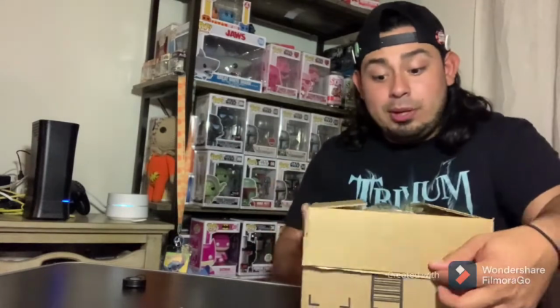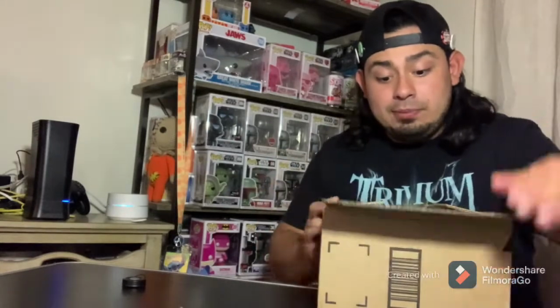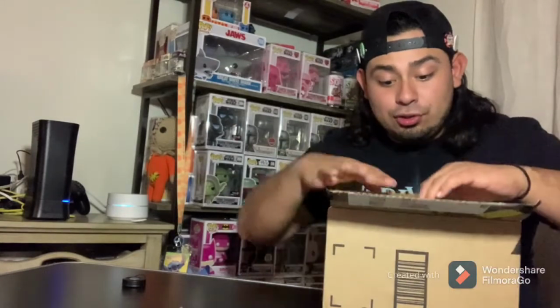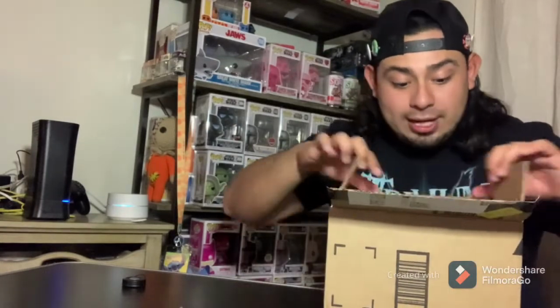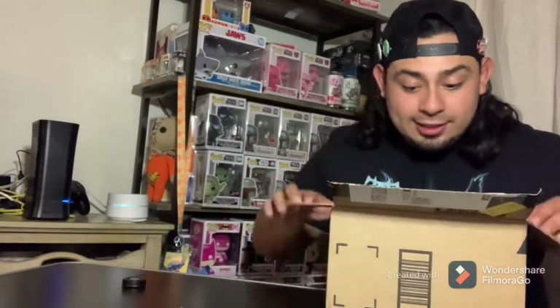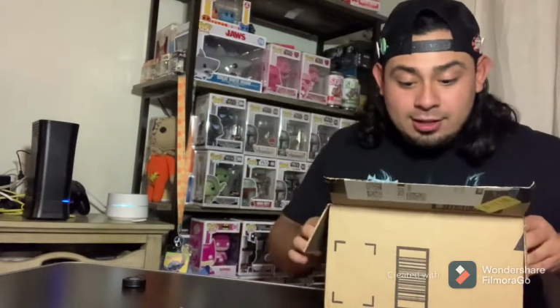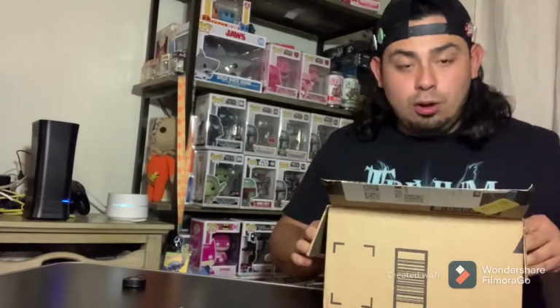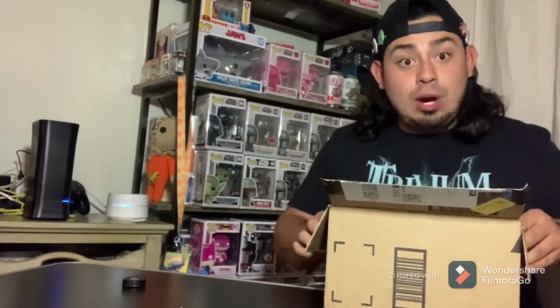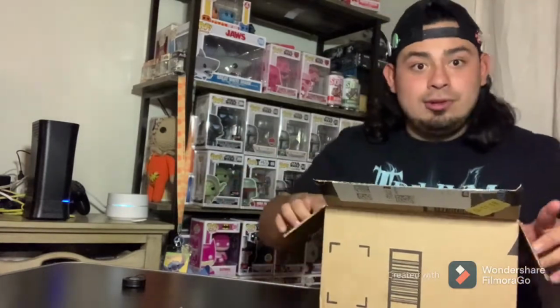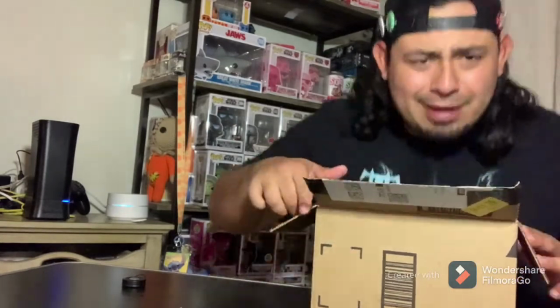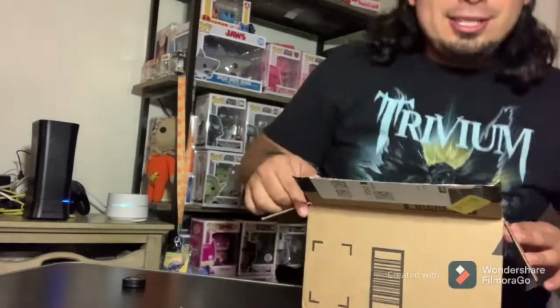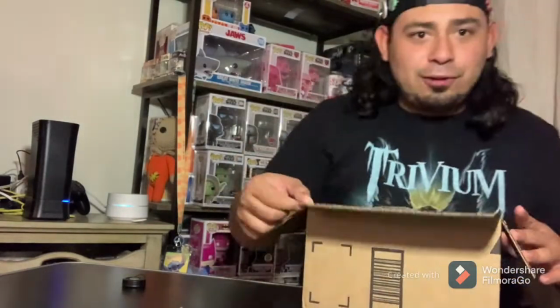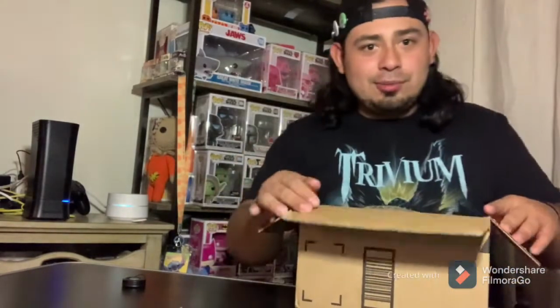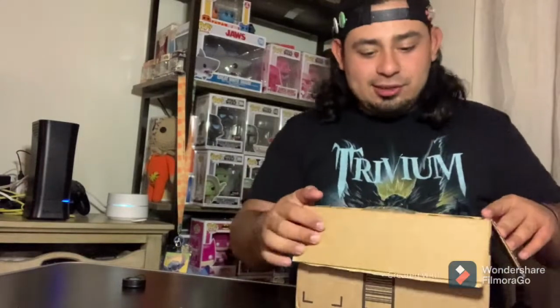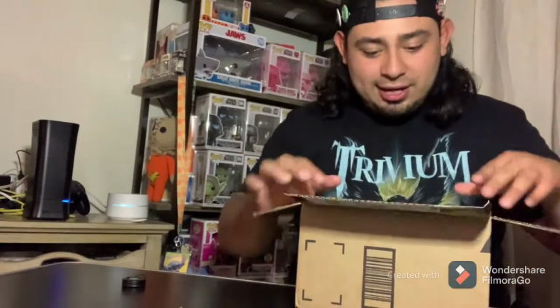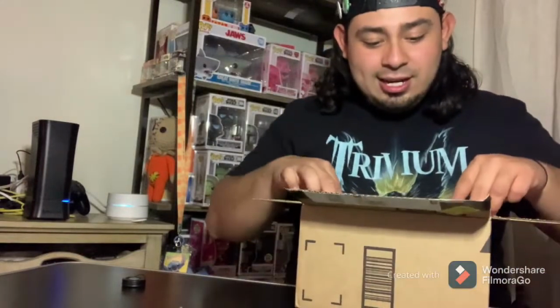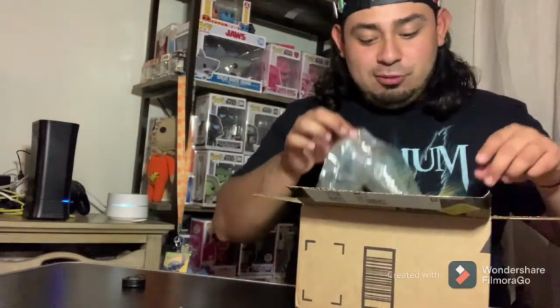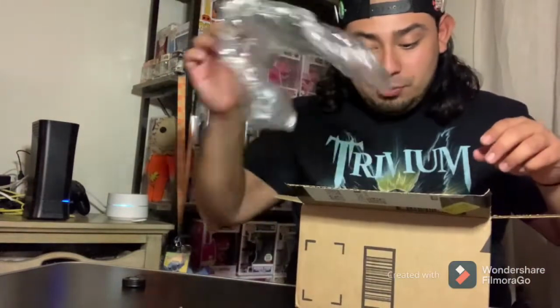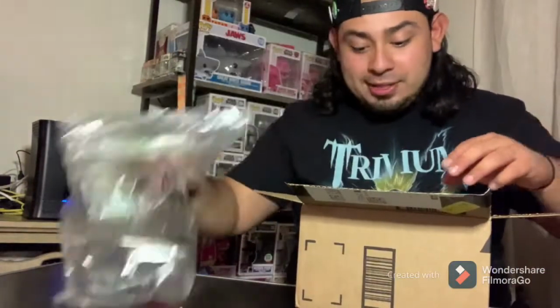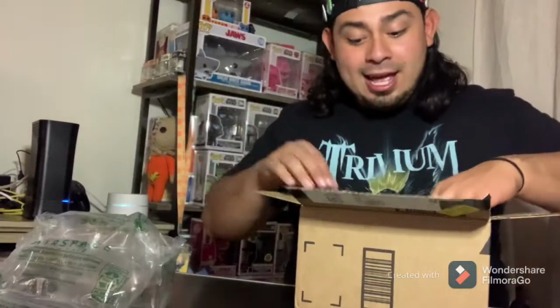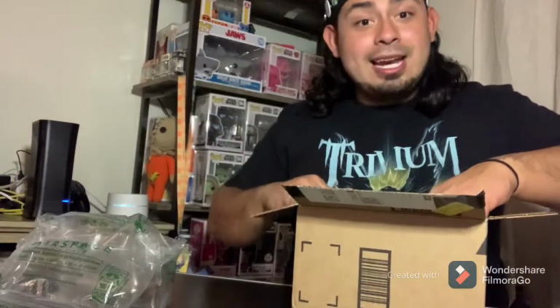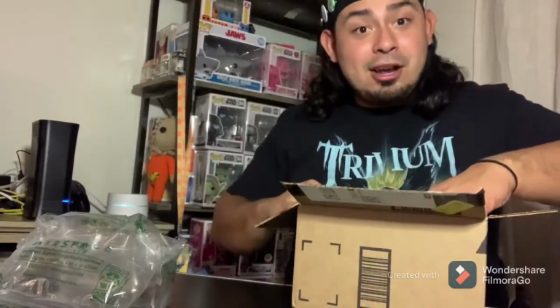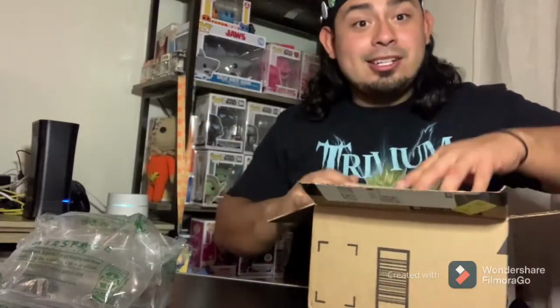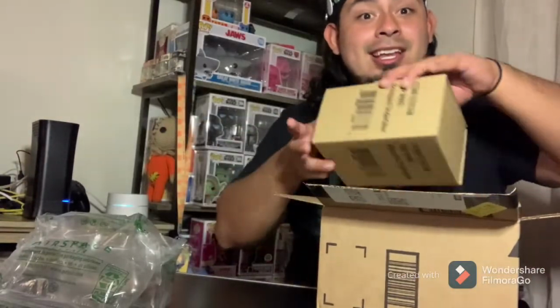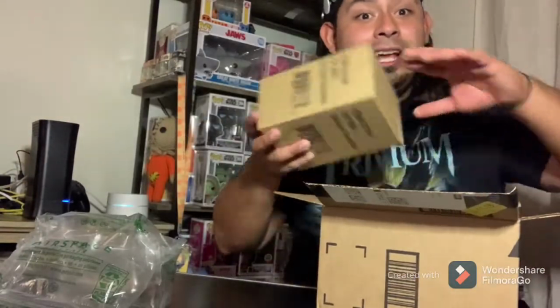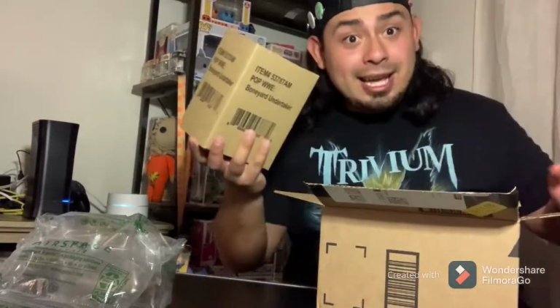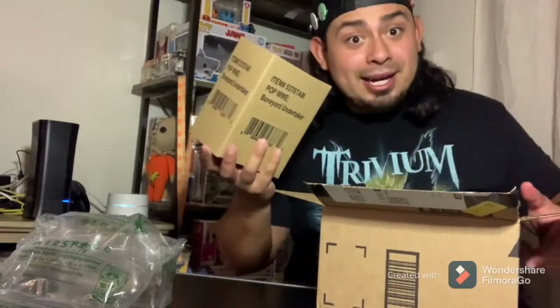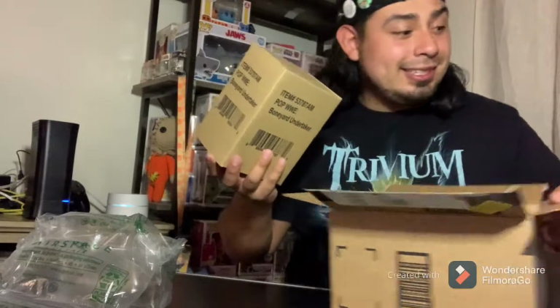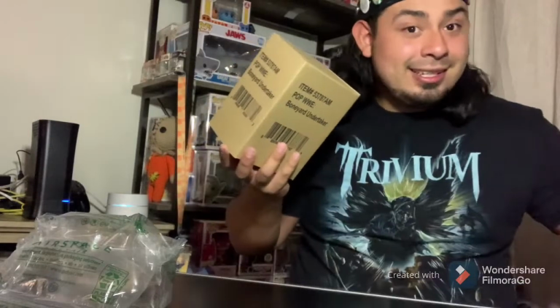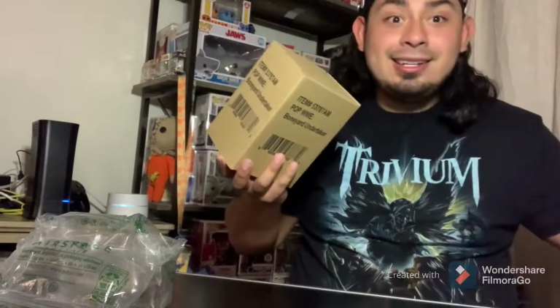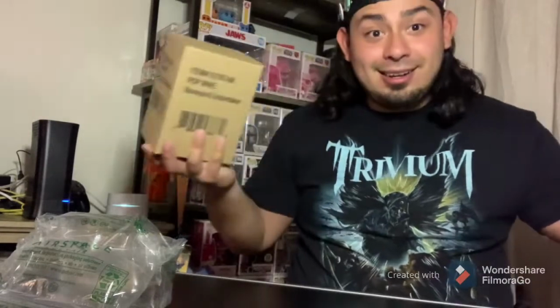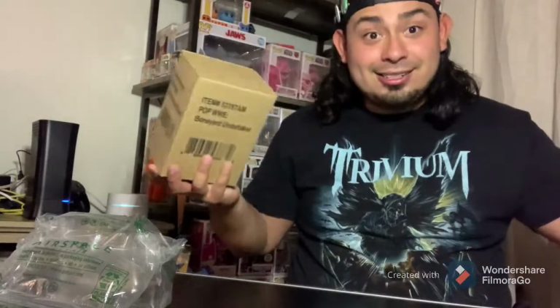Bubble wrap looks great. Wow, Amazon, this is a first from you guys — it's bubble wrapped and it's in a box. In a box! Awesome.